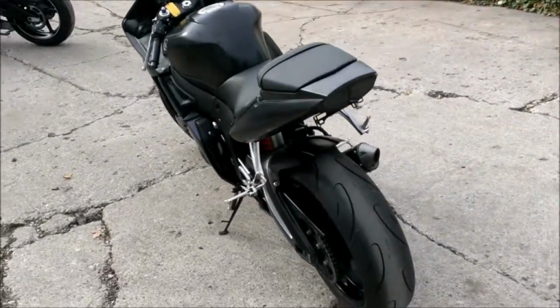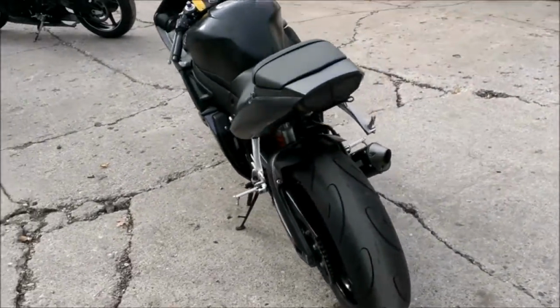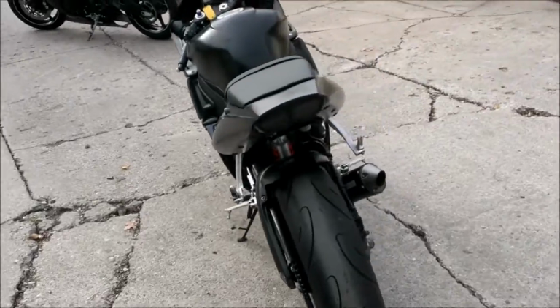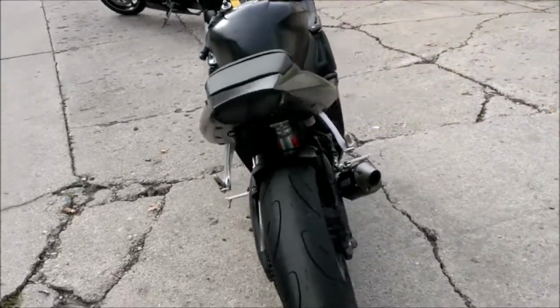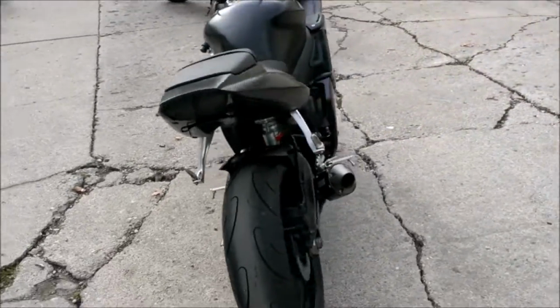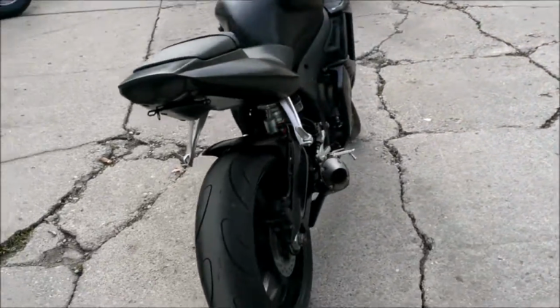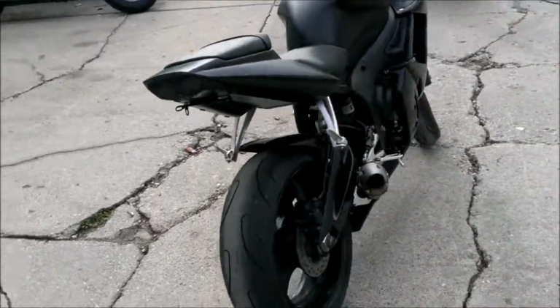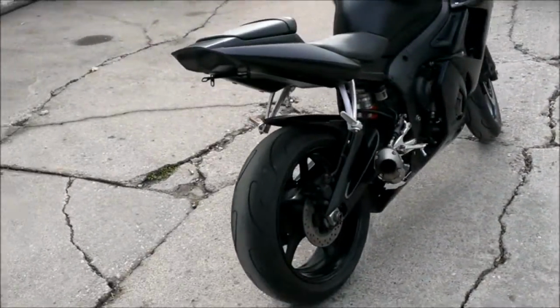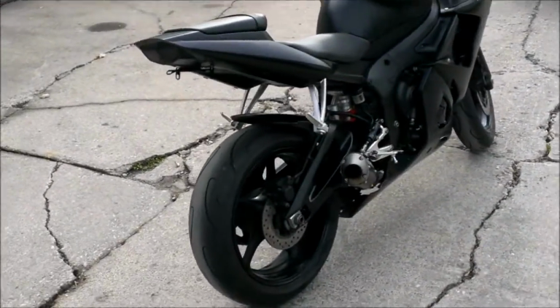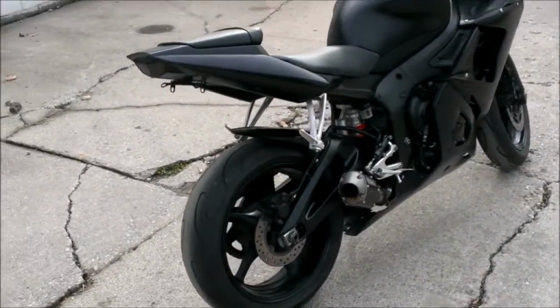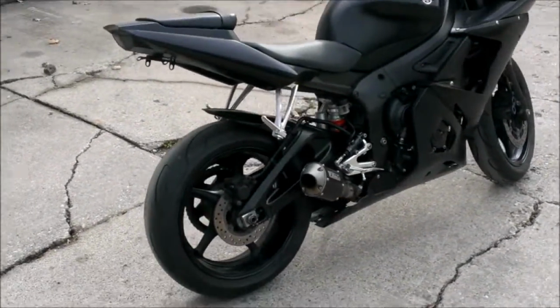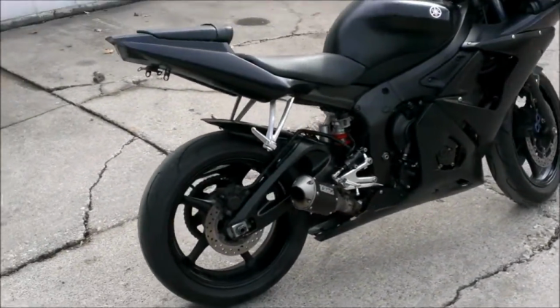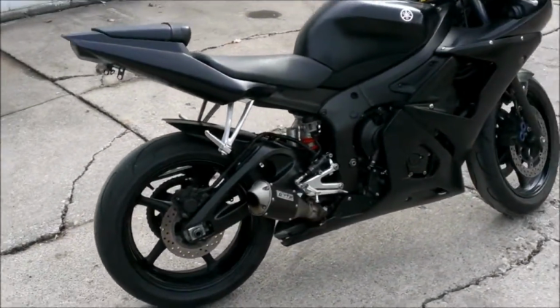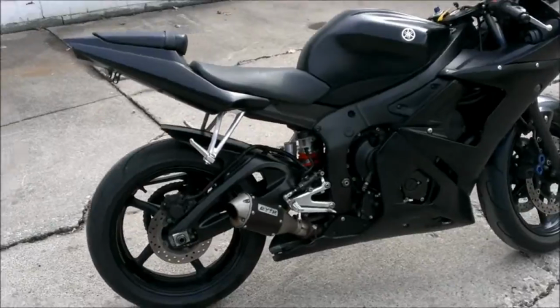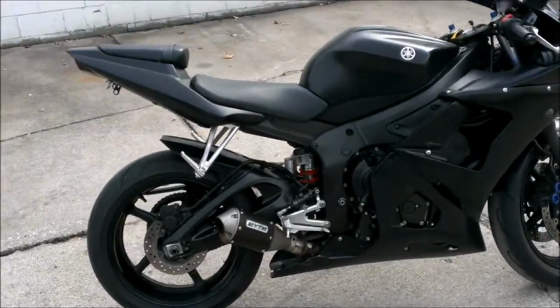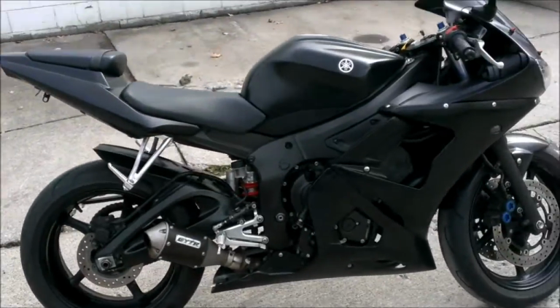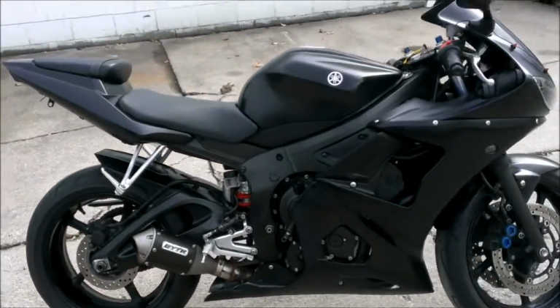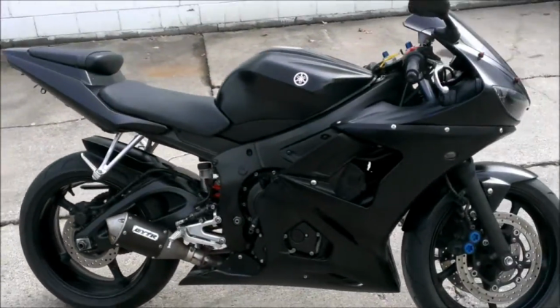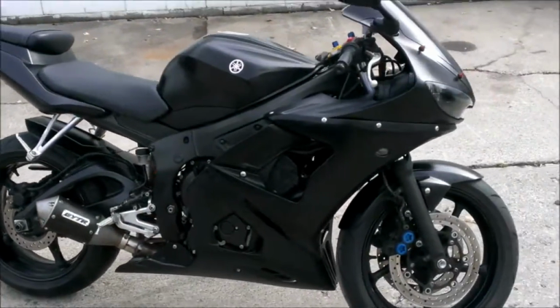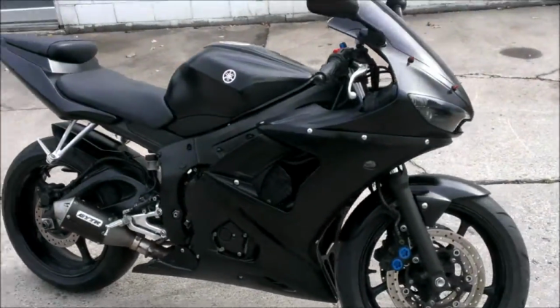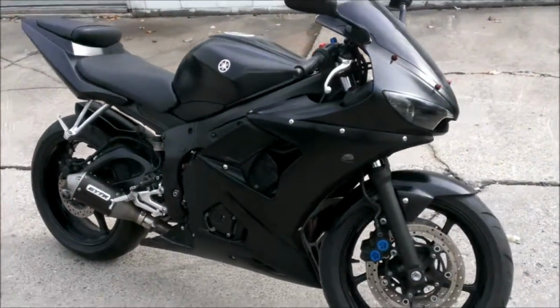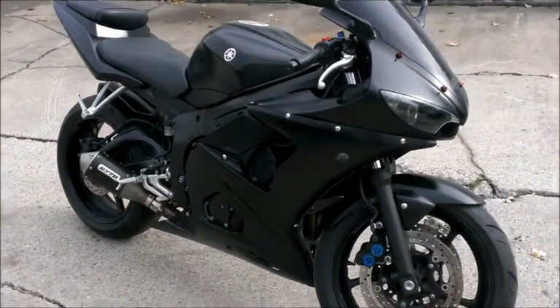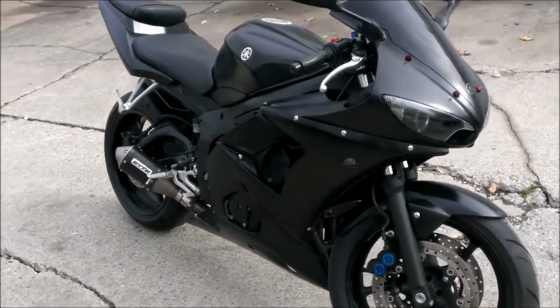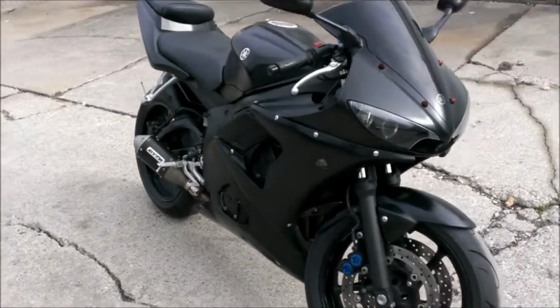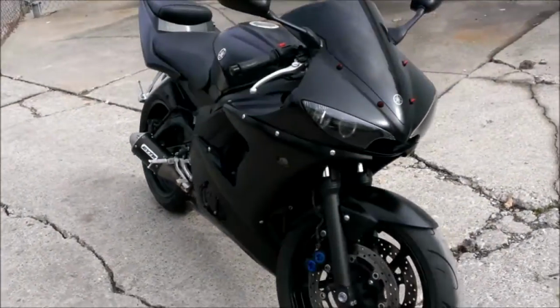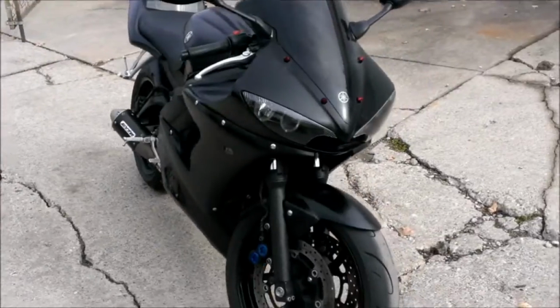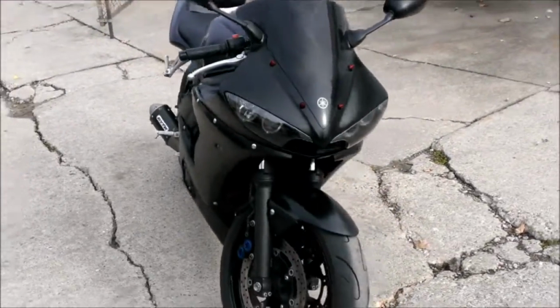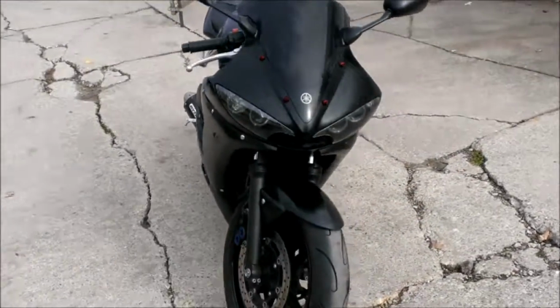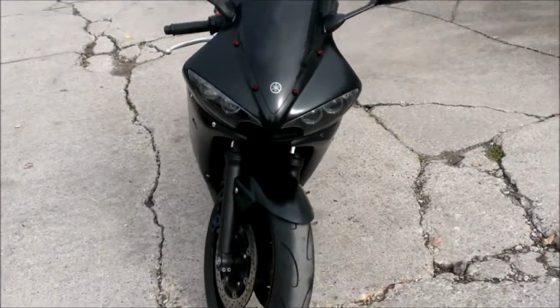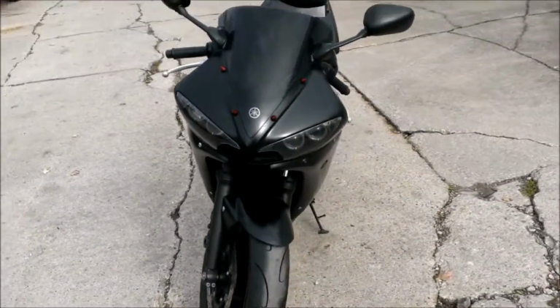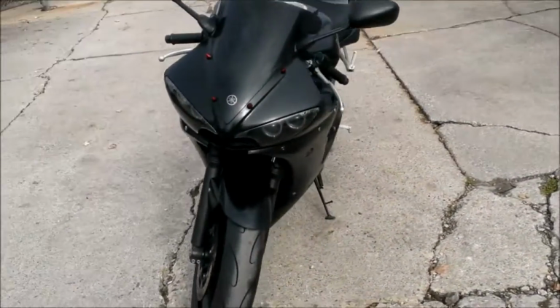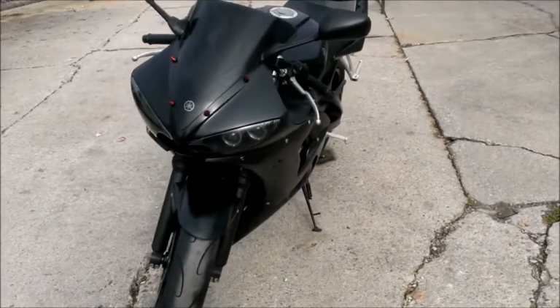This bike's just been serviced at an authorized Yamaha dealership. All the fluids have been changed and it's ready for the road. It's a great bike for only $49.99. Visit our website ApprovalPowerSports.com to view the over 400 used bikes we have in stock.